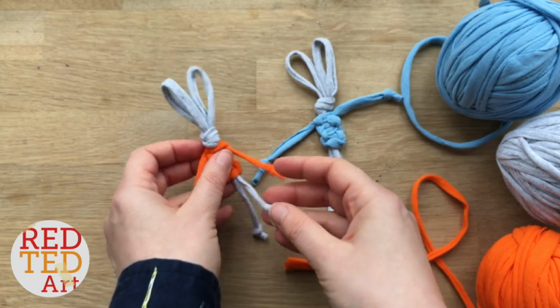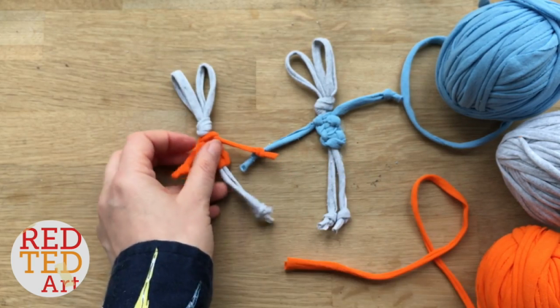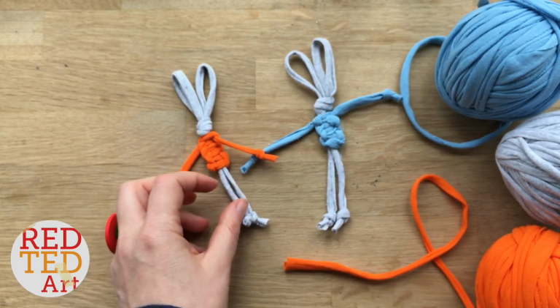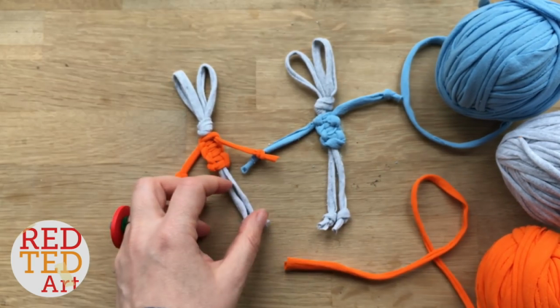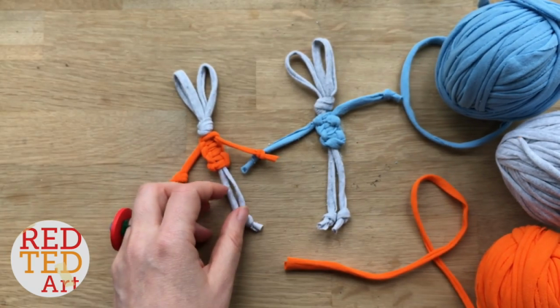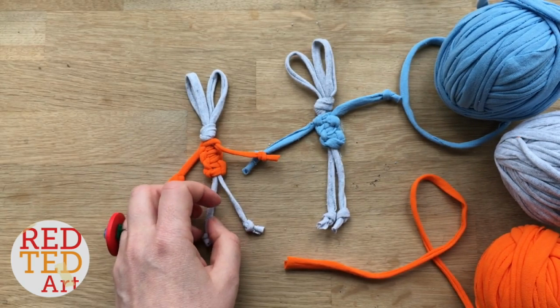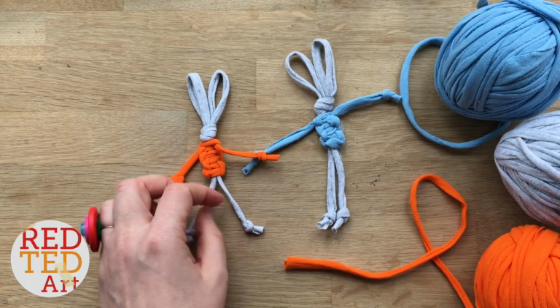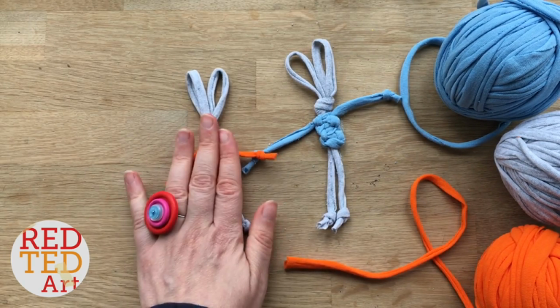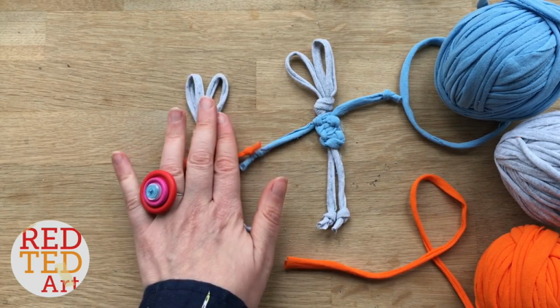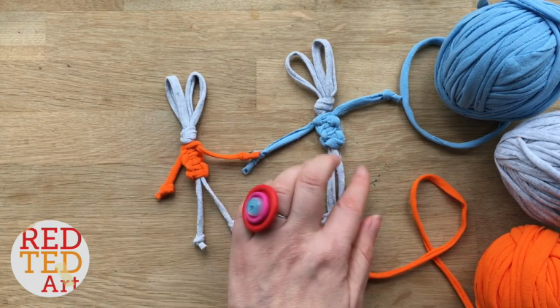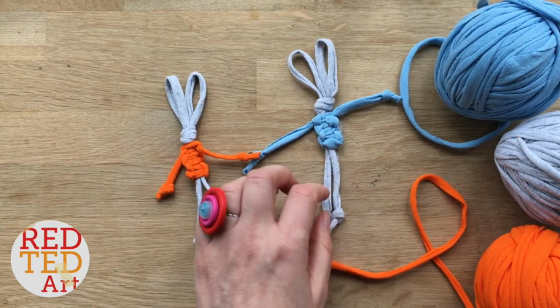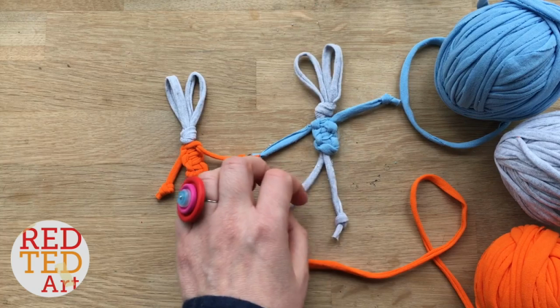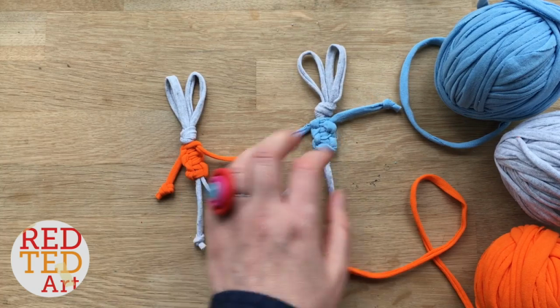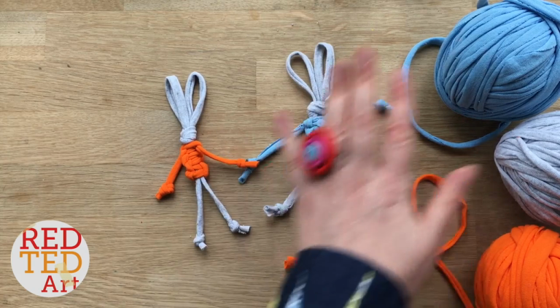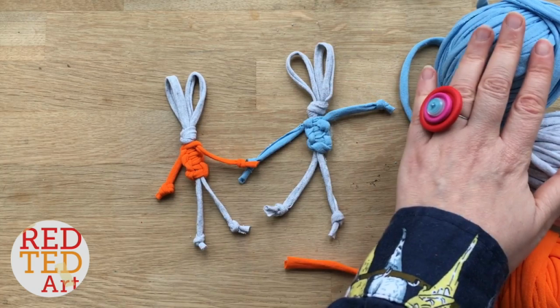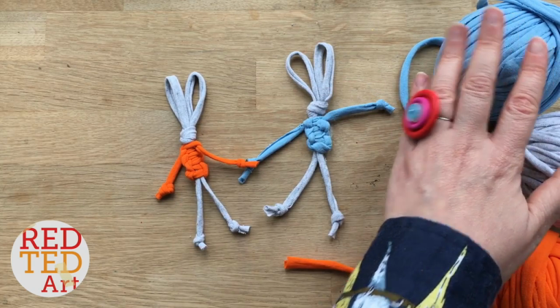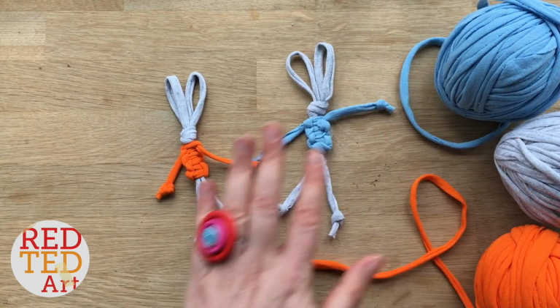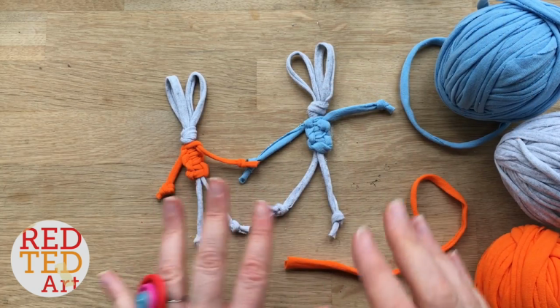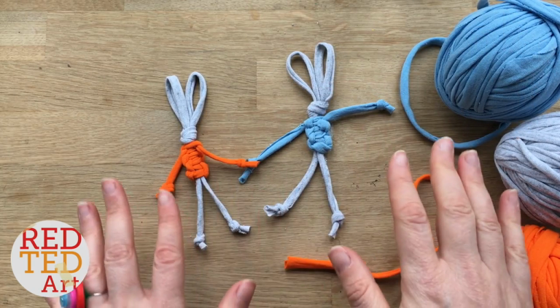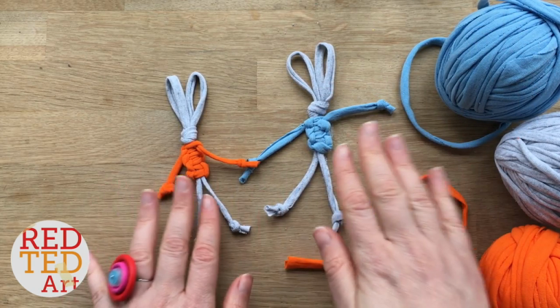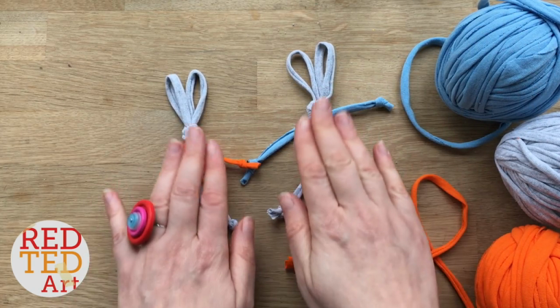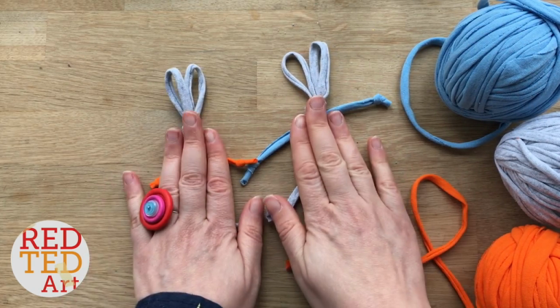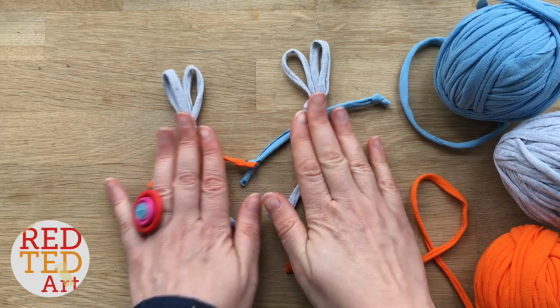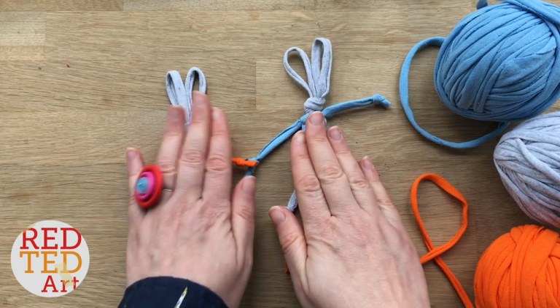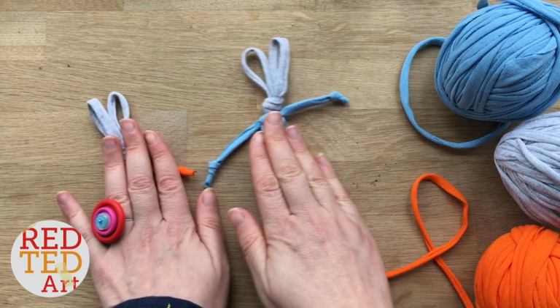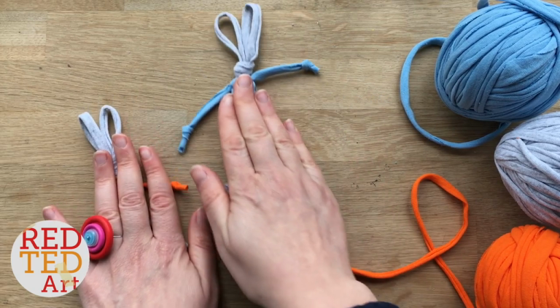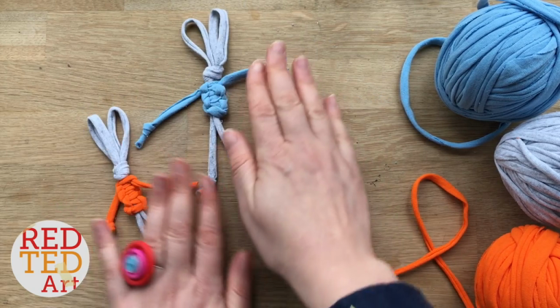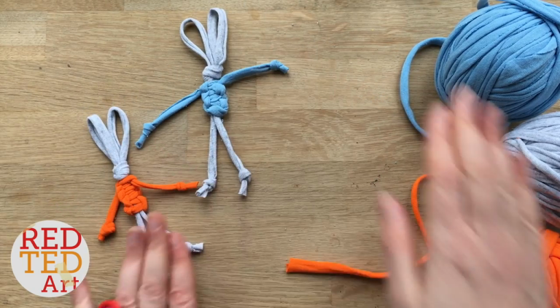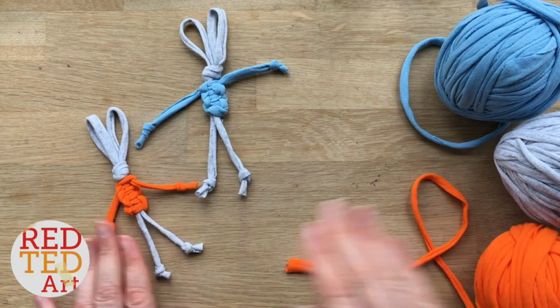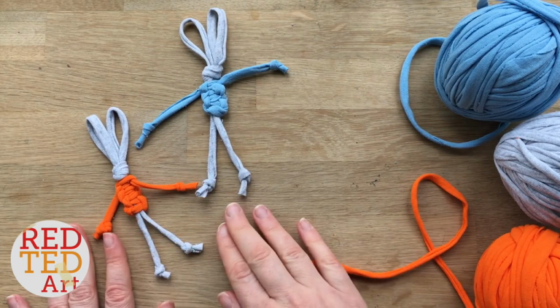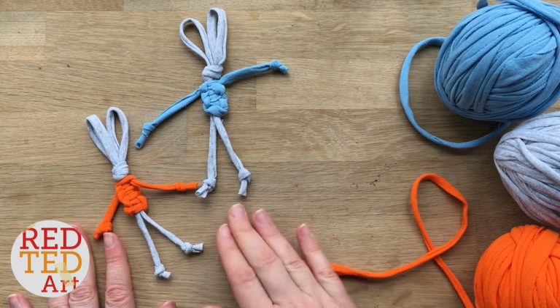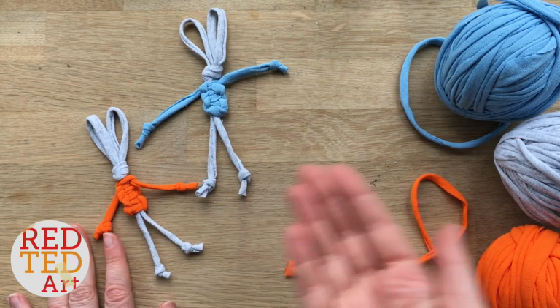They make great little gifts. They would look nice as a keychain or just as a little decoration. And because we're making them from t-shirt yarn, they're really inexpensive and a super fun craft to make. So come on, let's take a look and see how they're made.